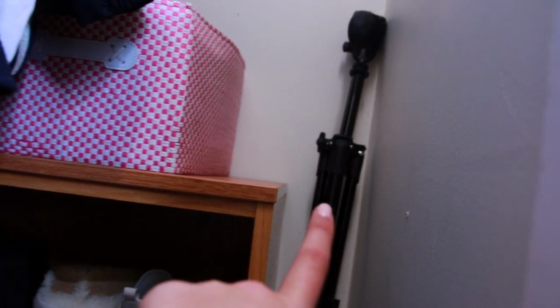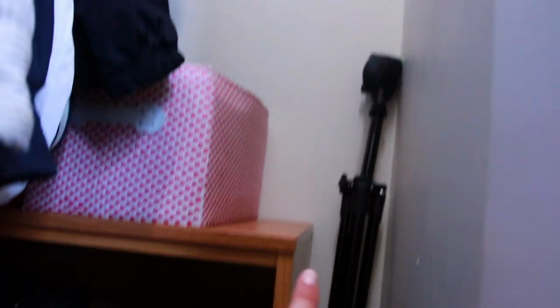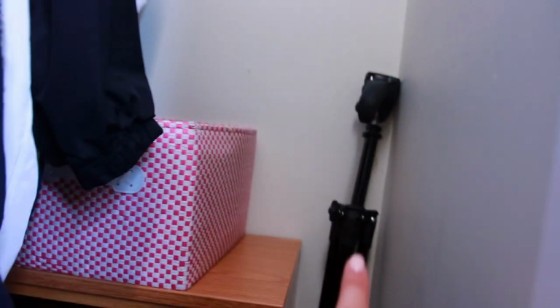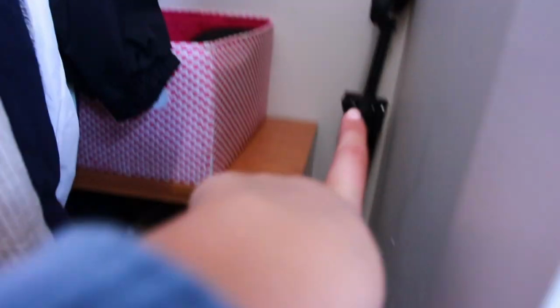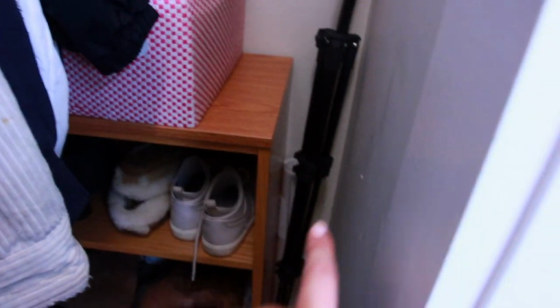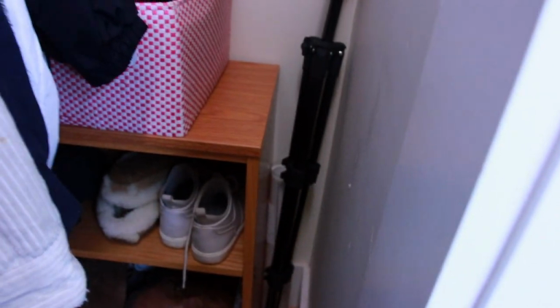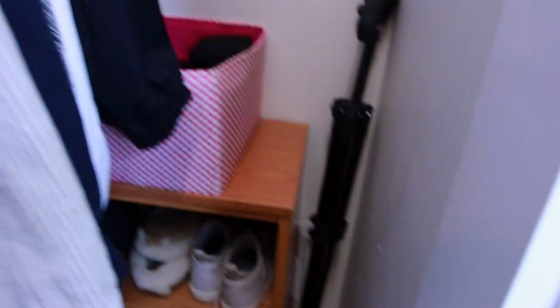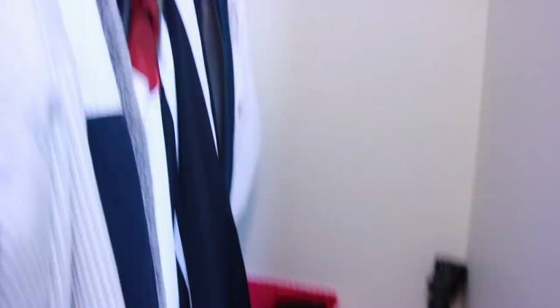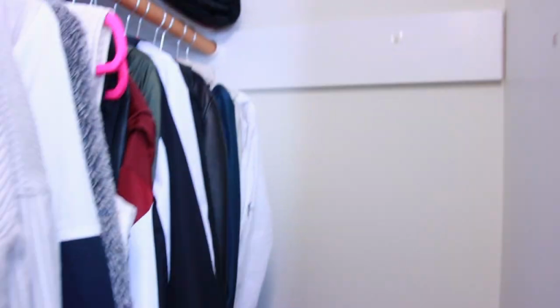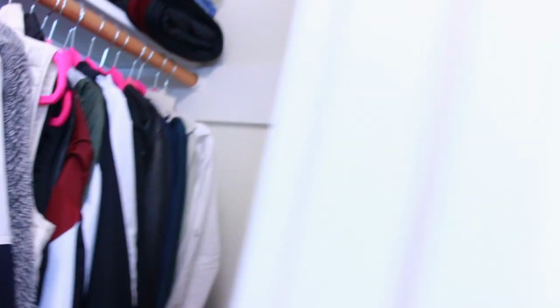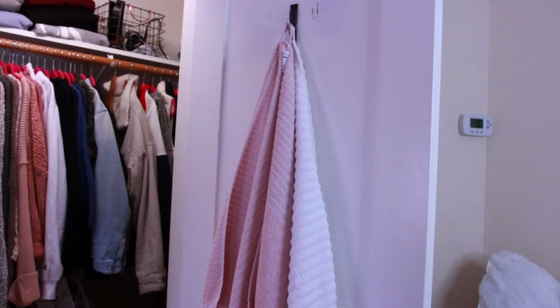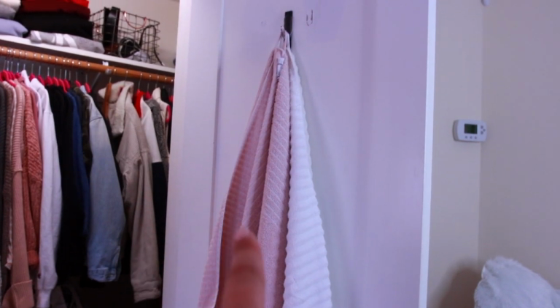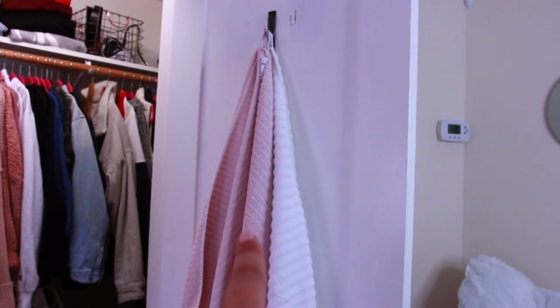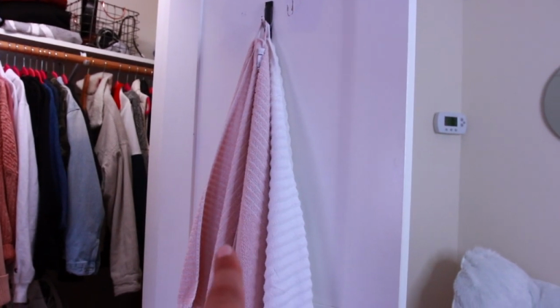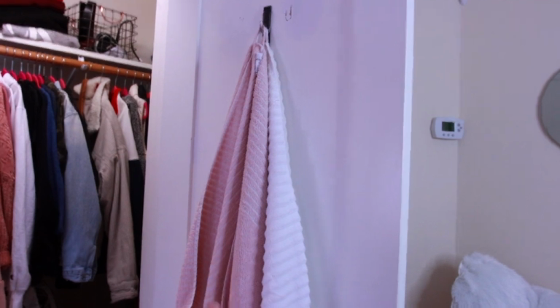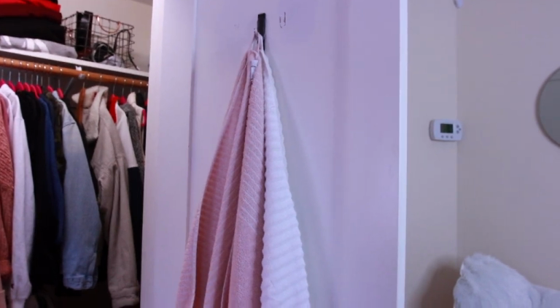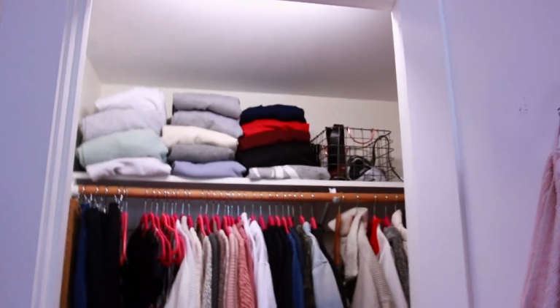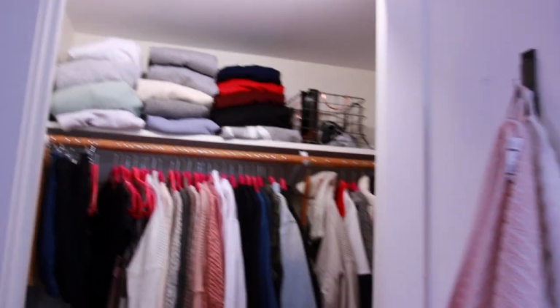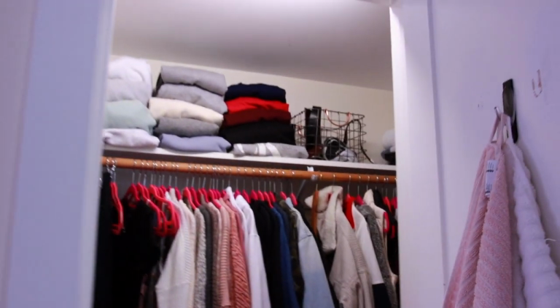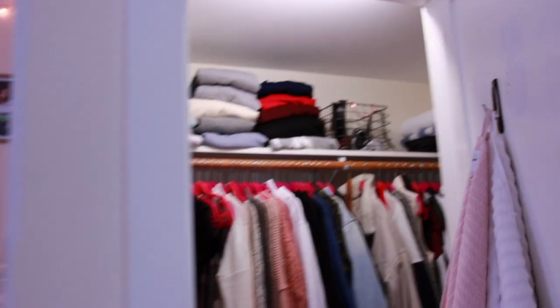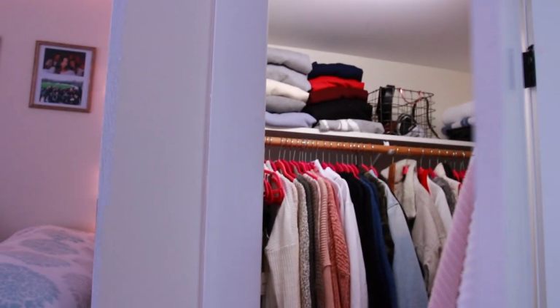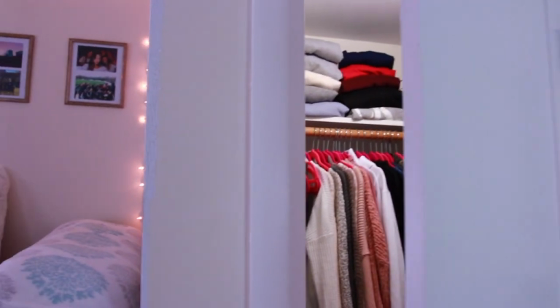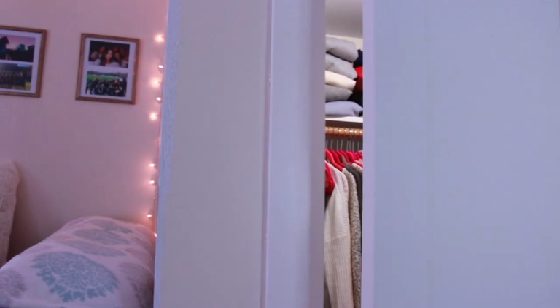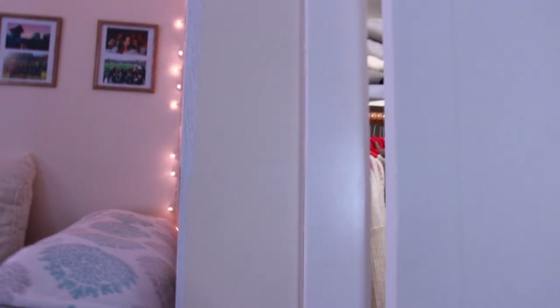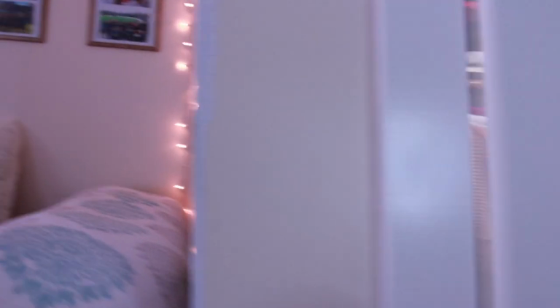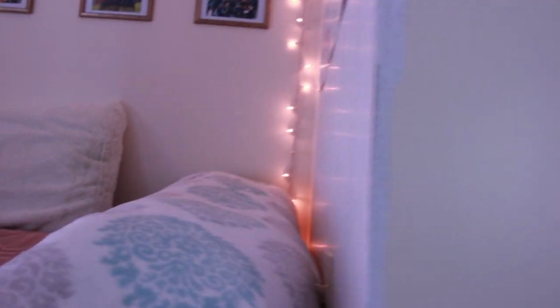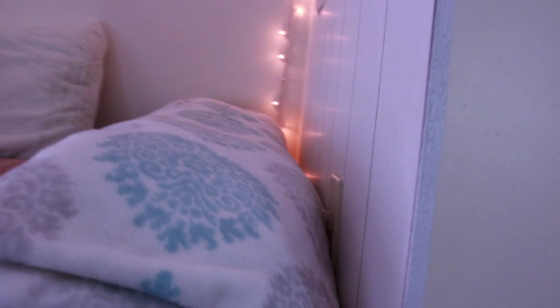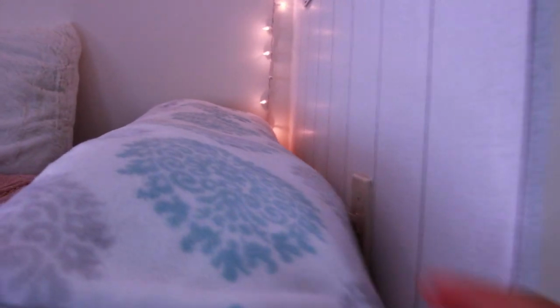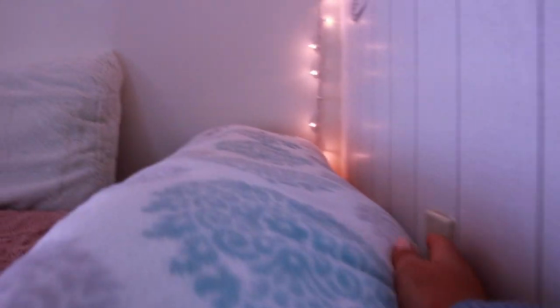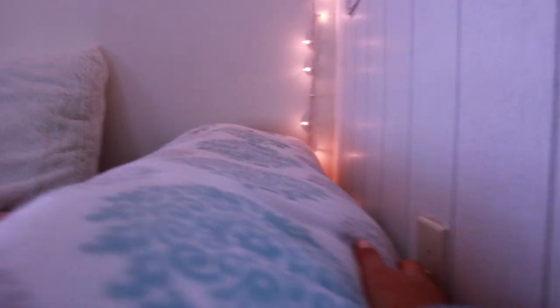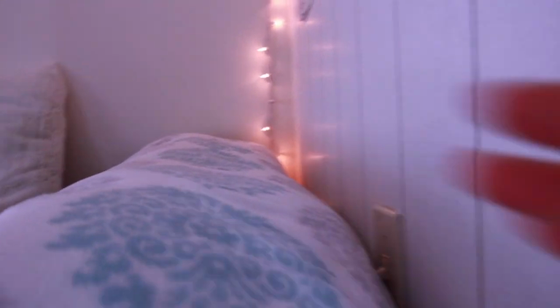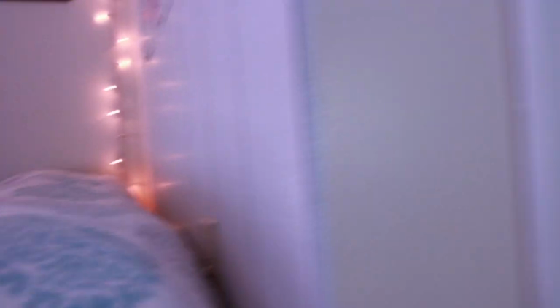That's pretty much what's in my closet. I just keep my towels hung up here. I absolutely love my closet and I'm so fortunate to have one of the bigger closets, because I have a ton of stuff.